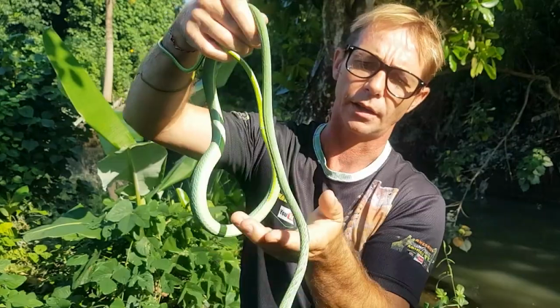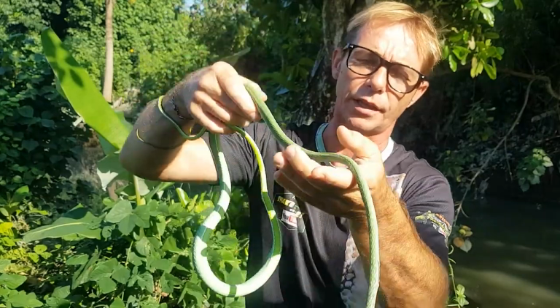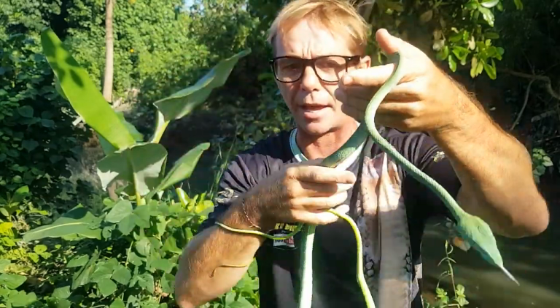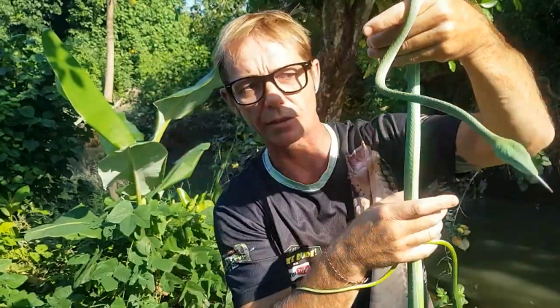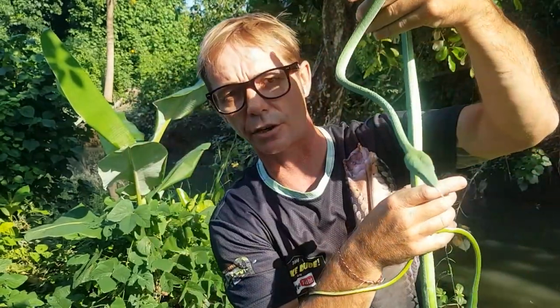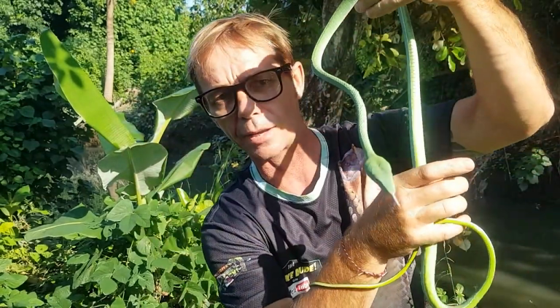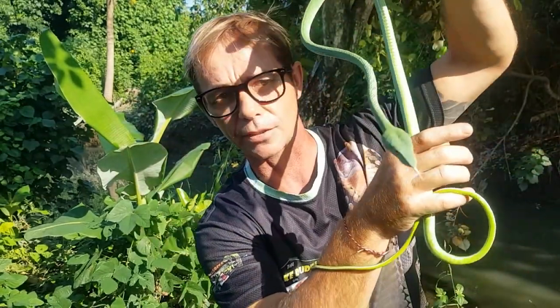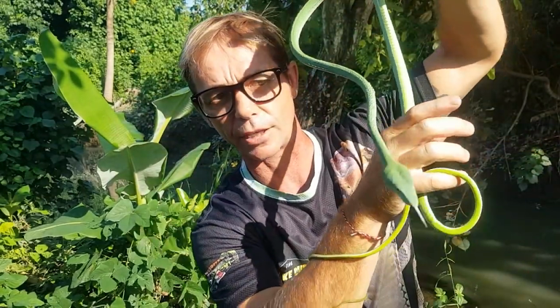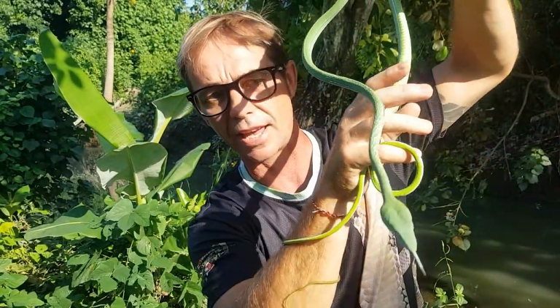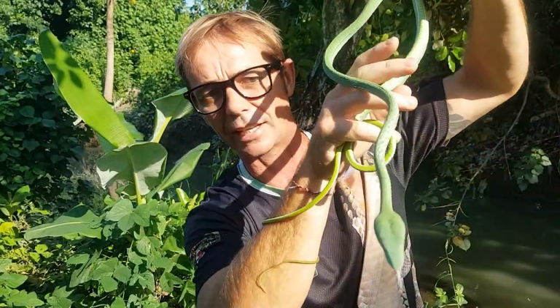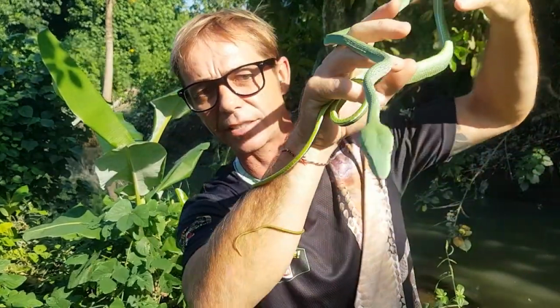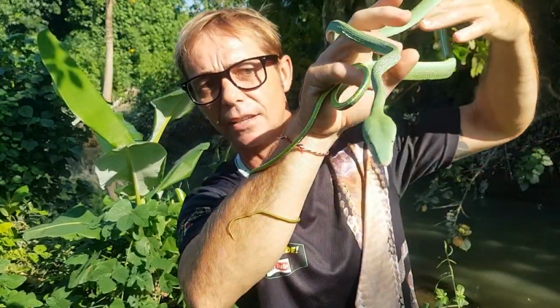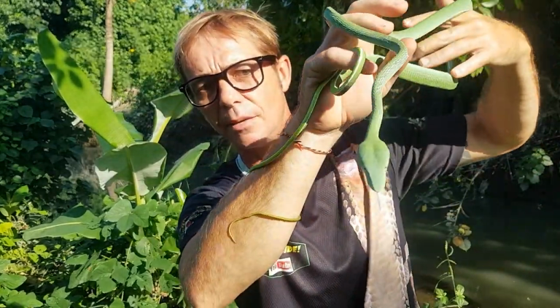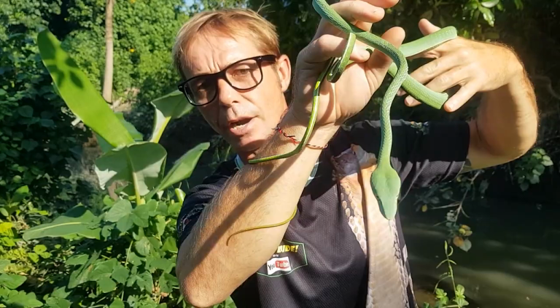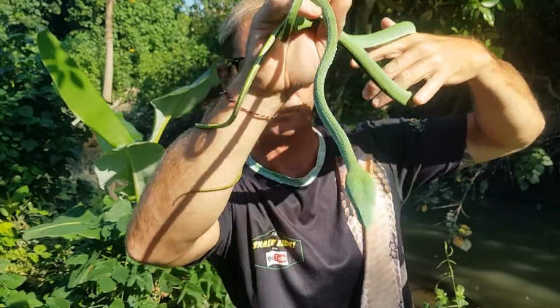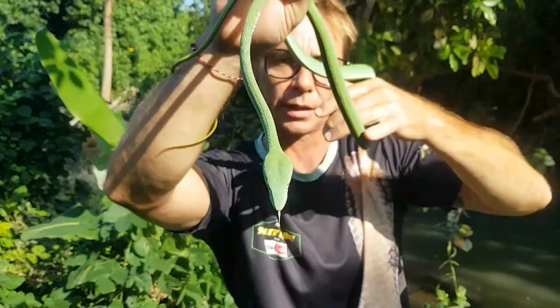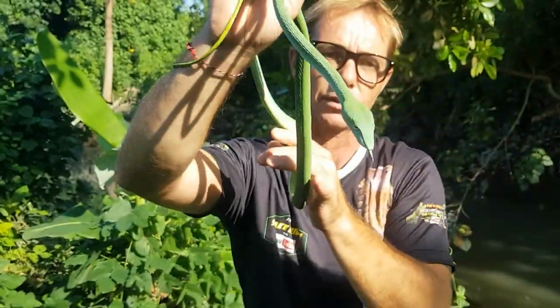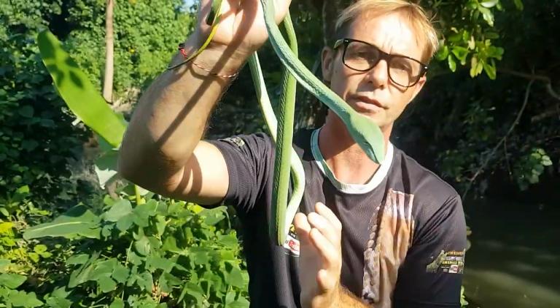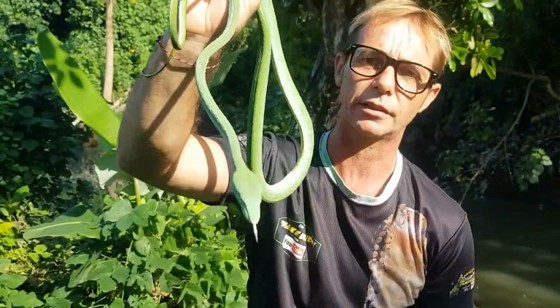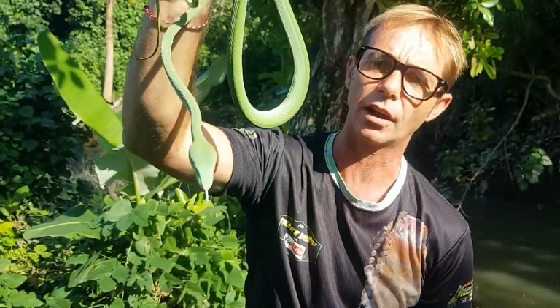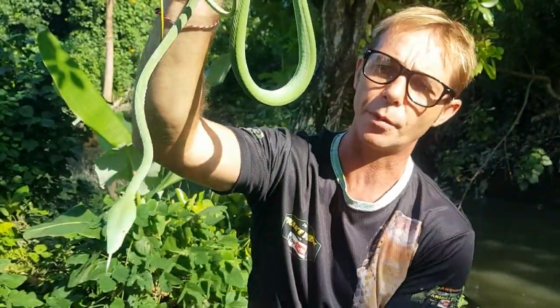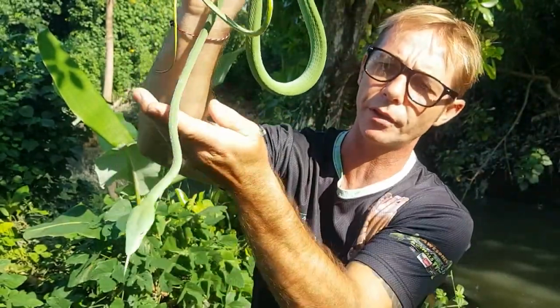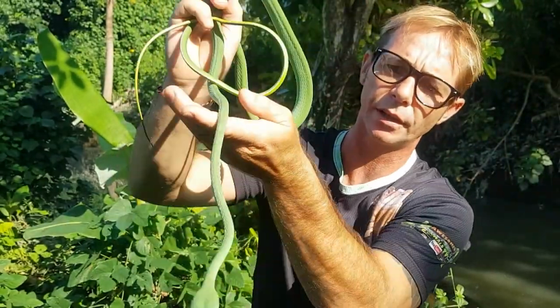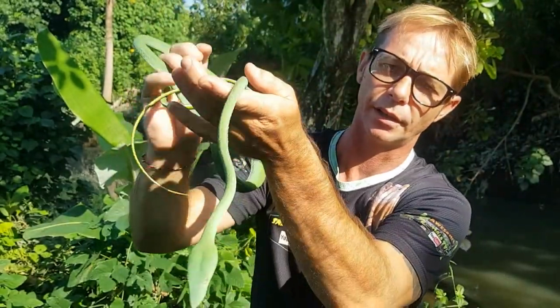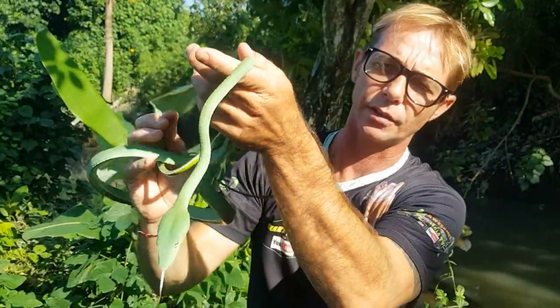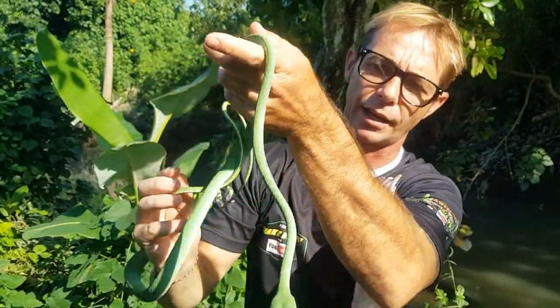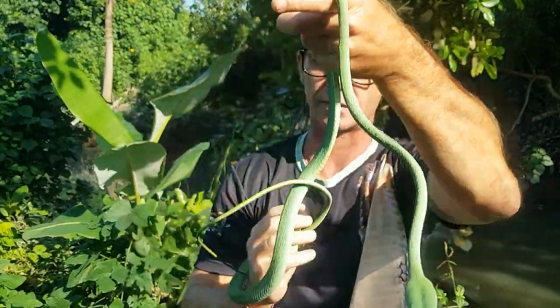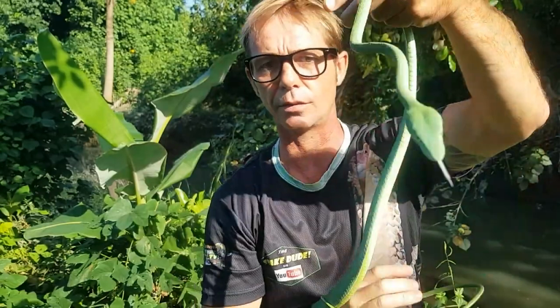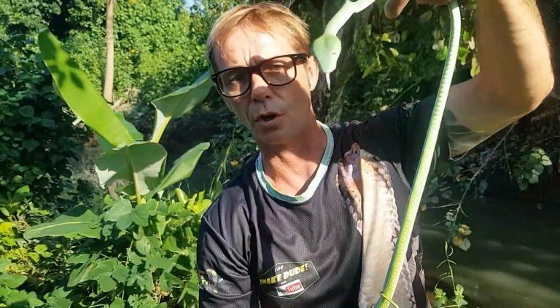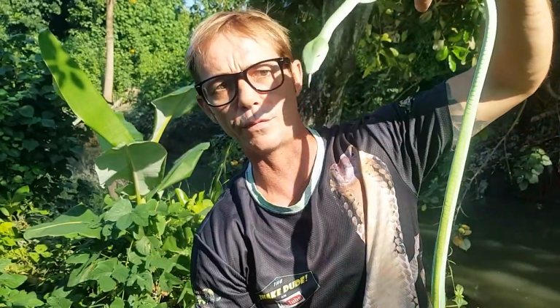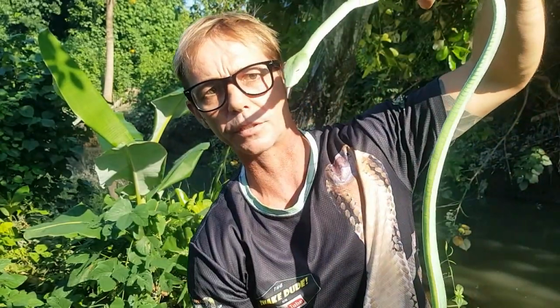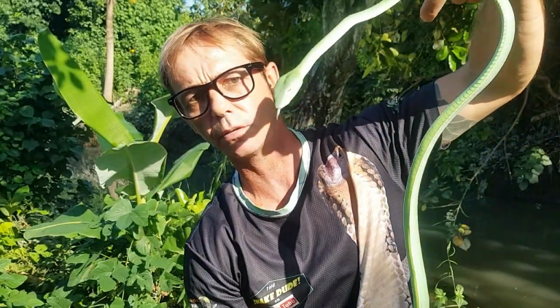They give birth to live young — but they're actually in an egg sac inside the mother. When they come out, they're not in a hard egg but it's kind of like a little egg sac membrane. So it's not technically a live birth and it's not a conventional egg either — it's called ovoviviparous.